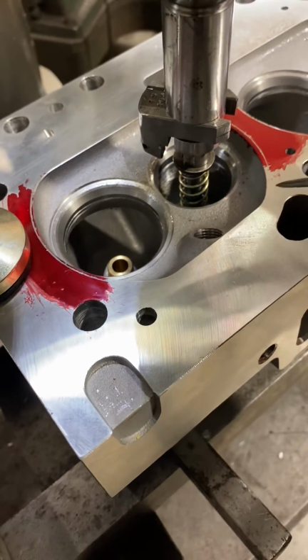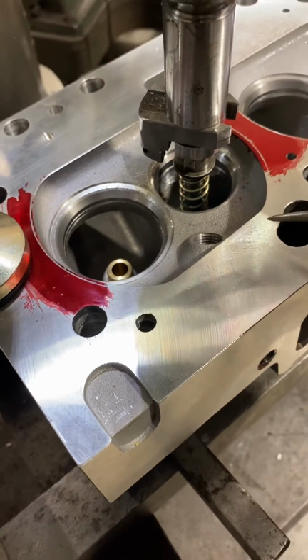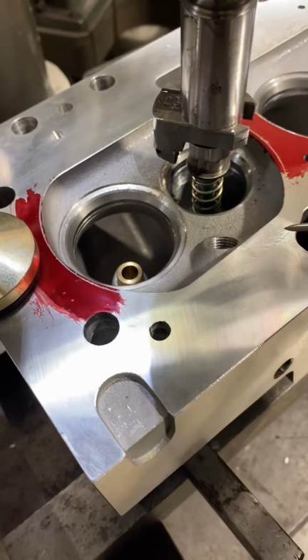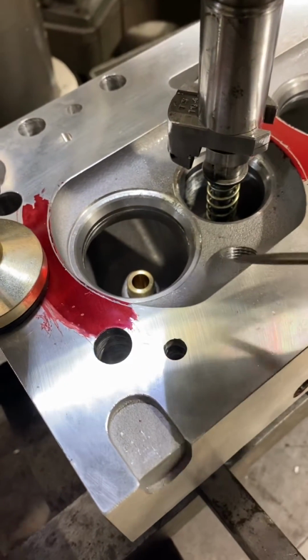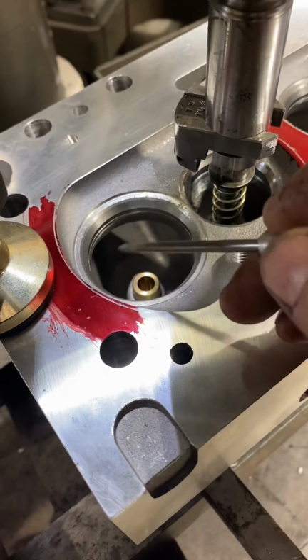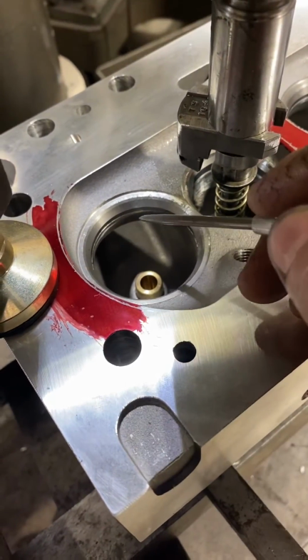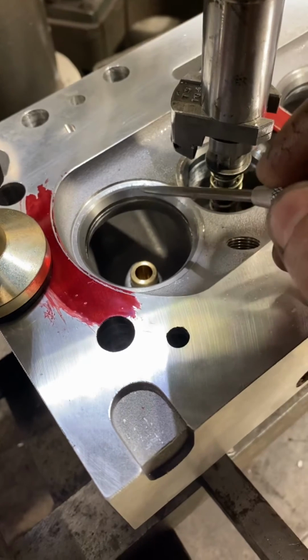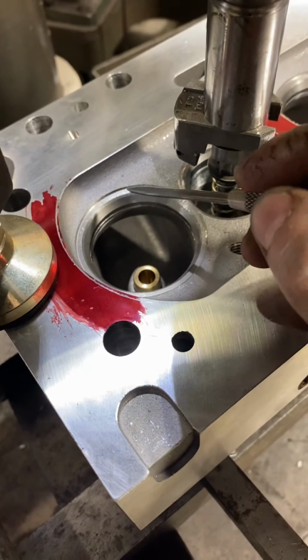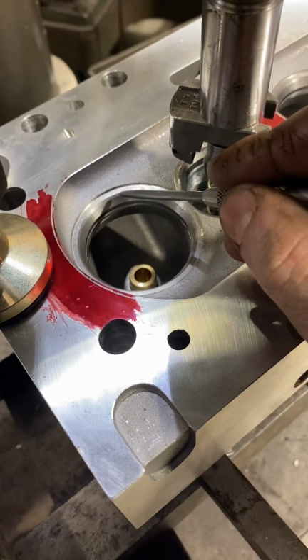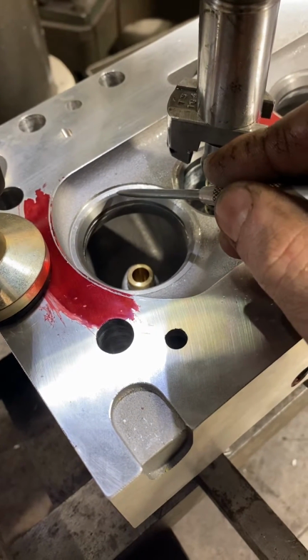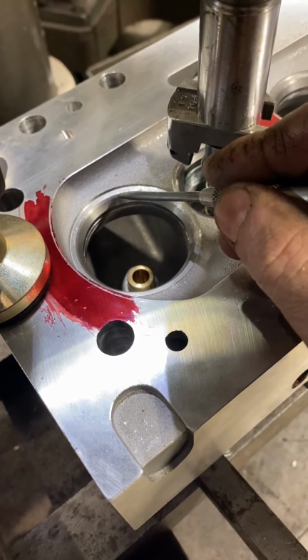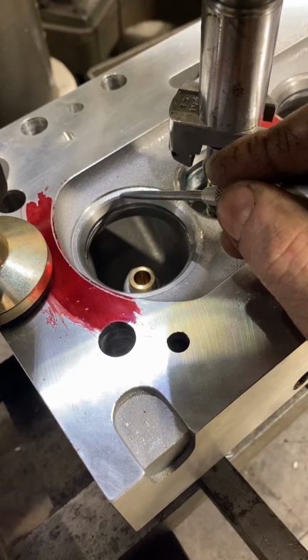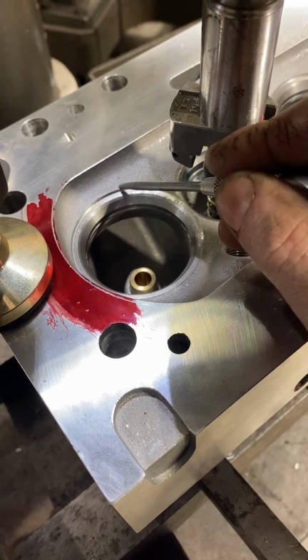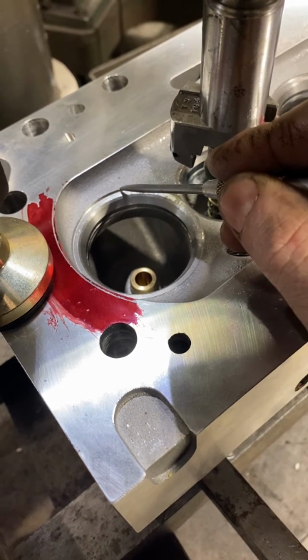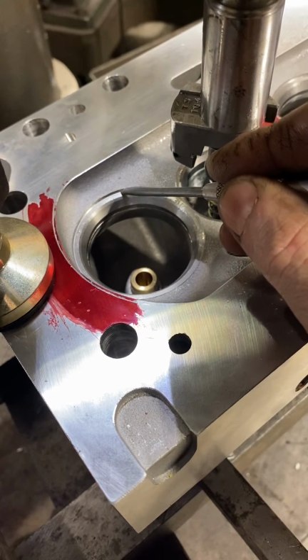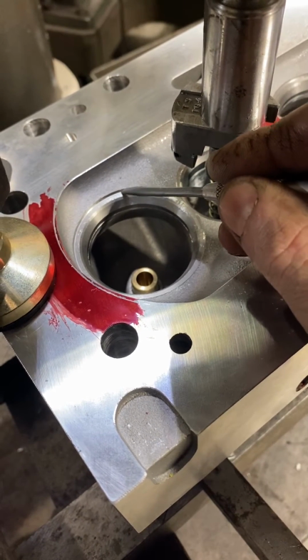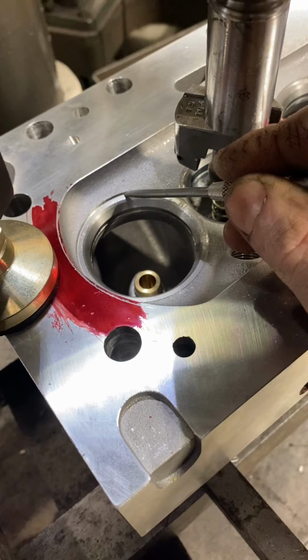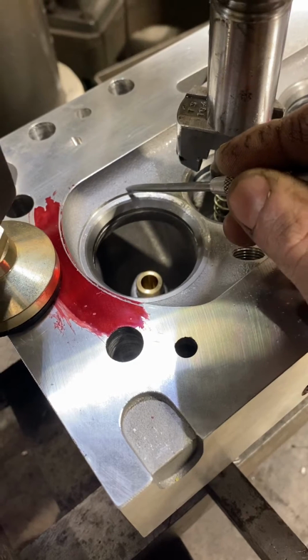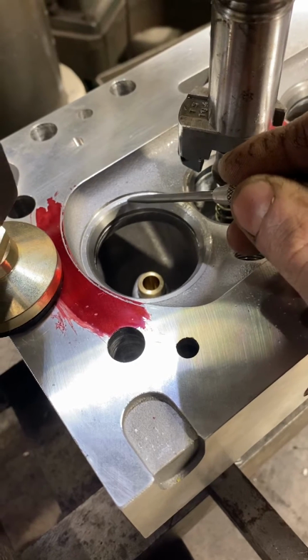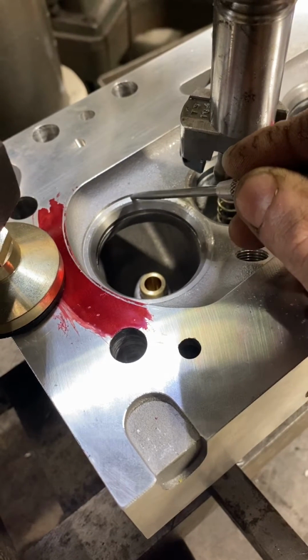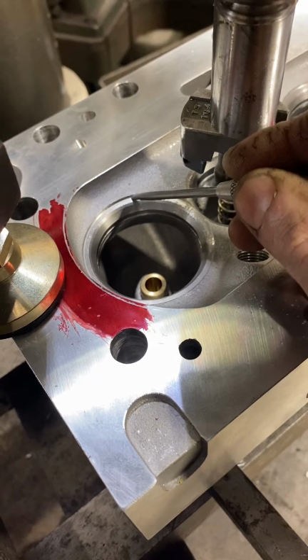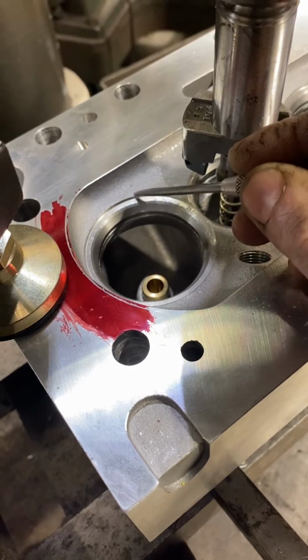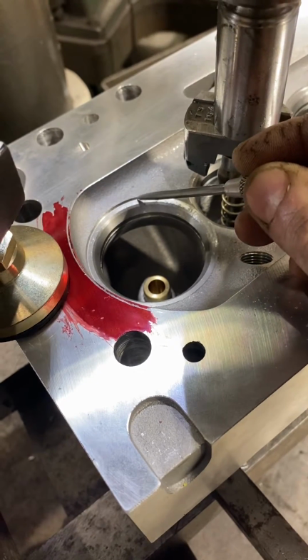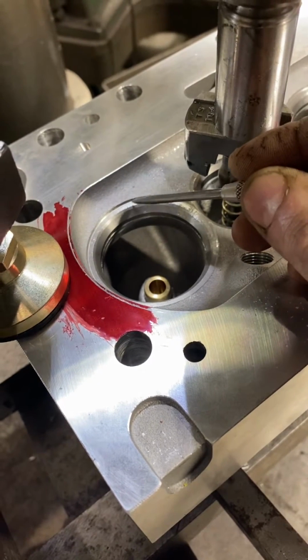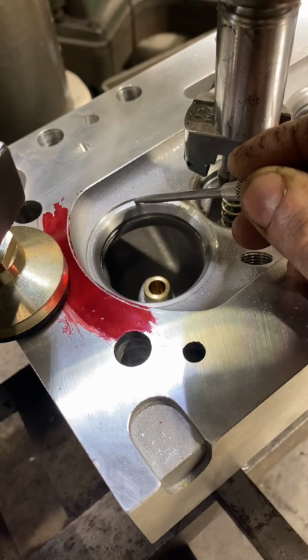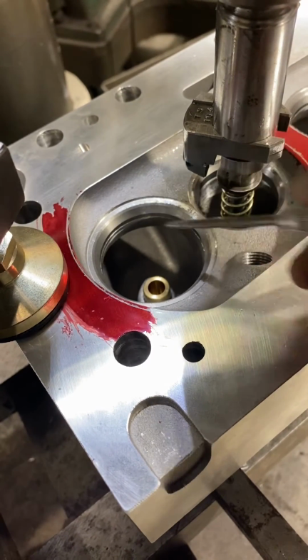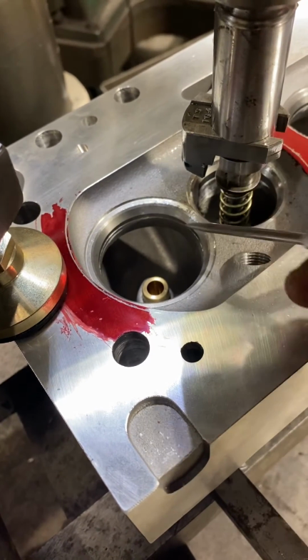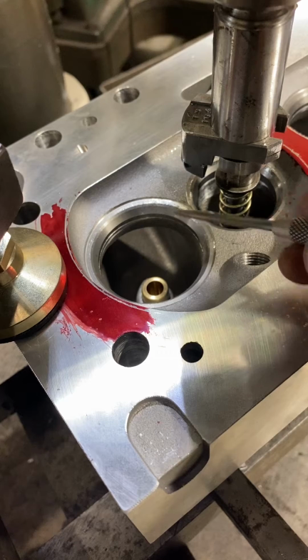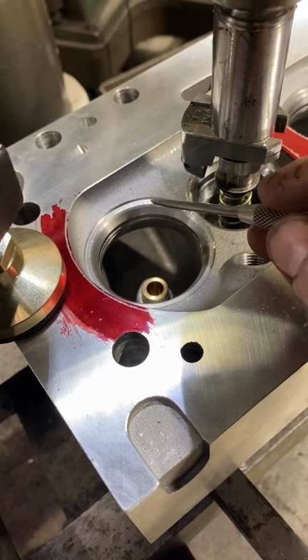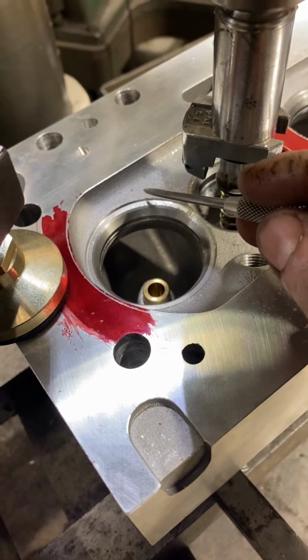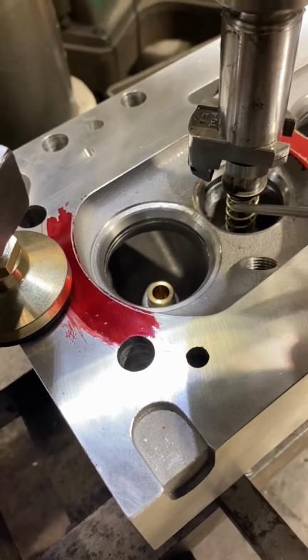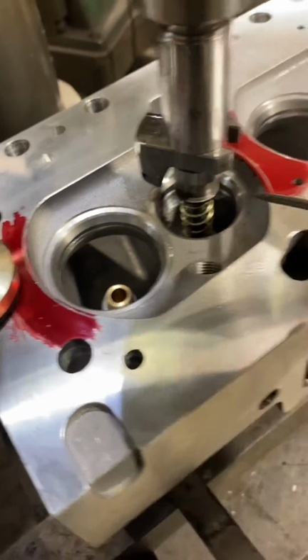The valve job is pretty hideous — it's sunken. They cut the seats pretty decently, they're concentric, but there's a big lip right here where it's sunk. This big ridge is going to kill the low-lift flow, so I'm going to take a radius cutter and try to chop that out.